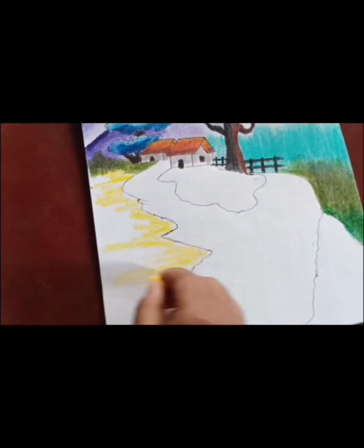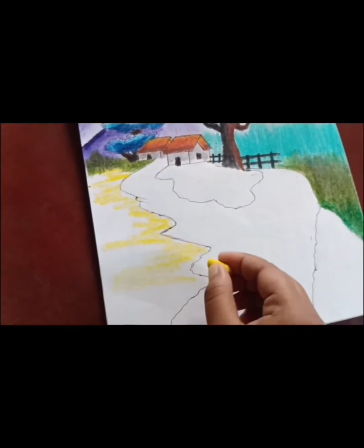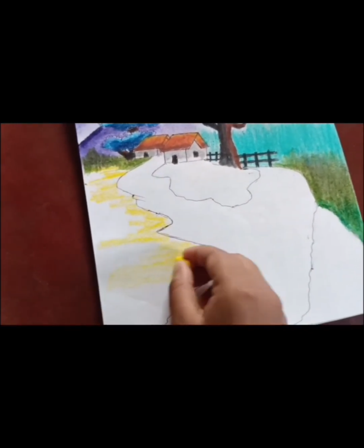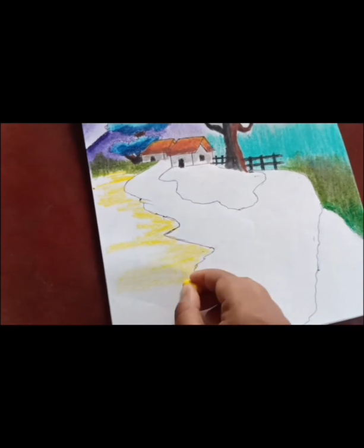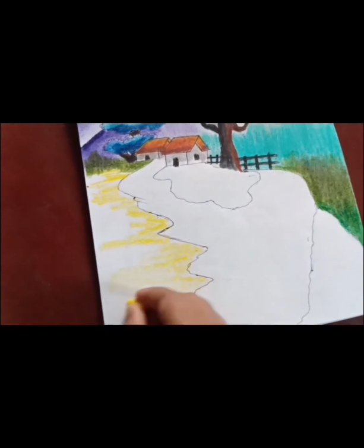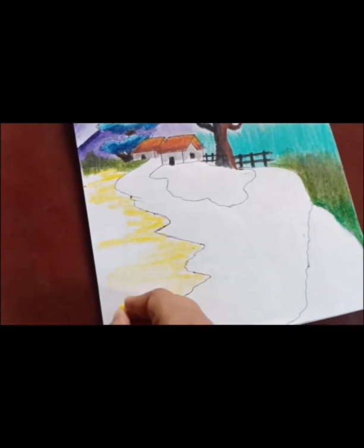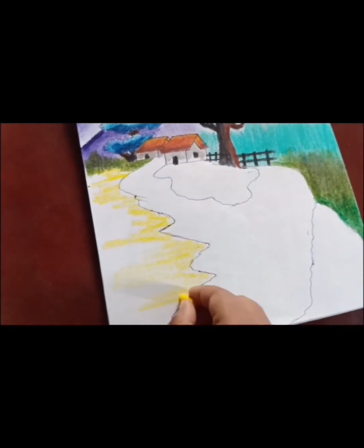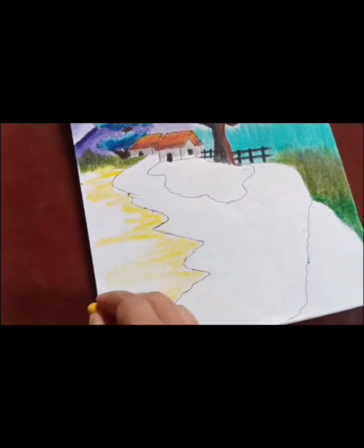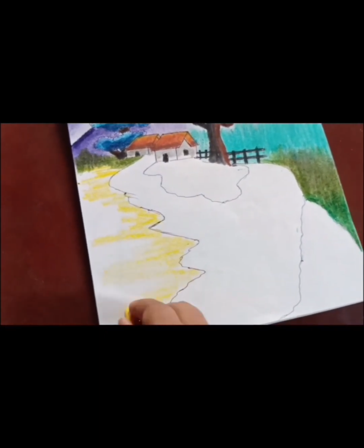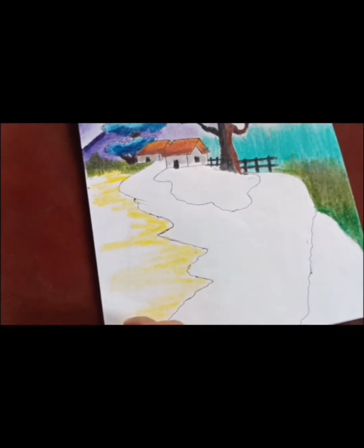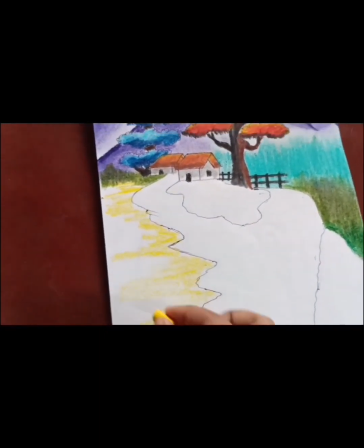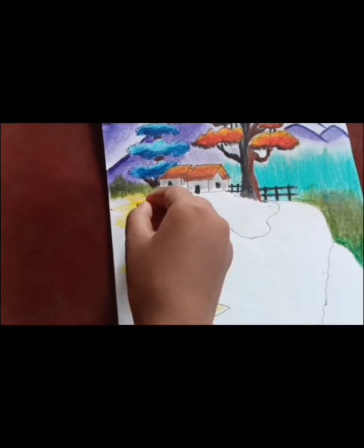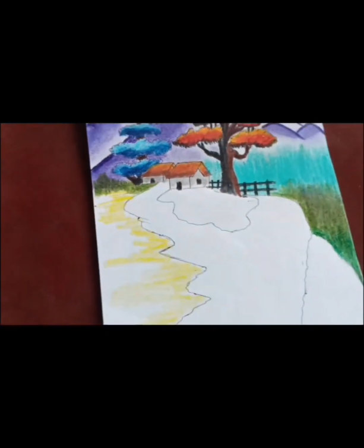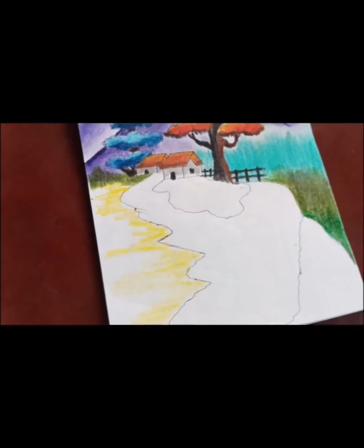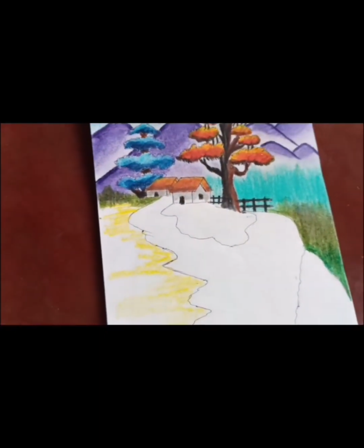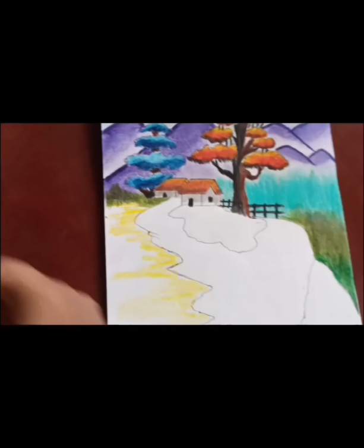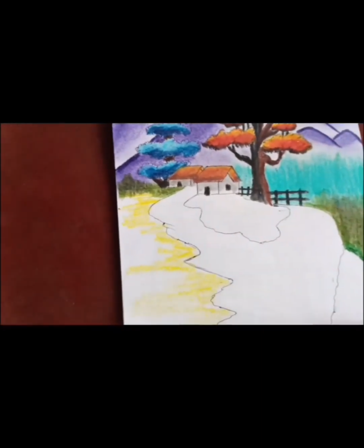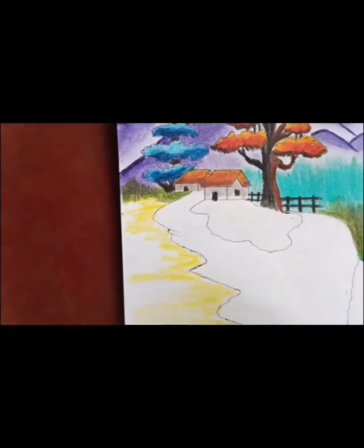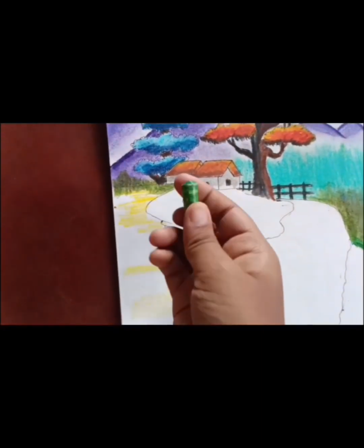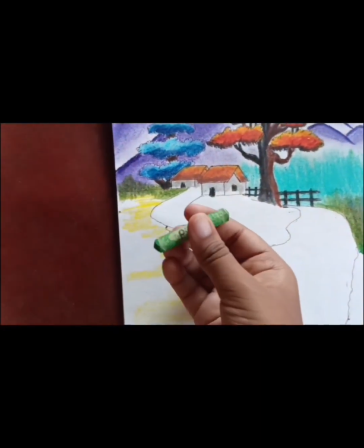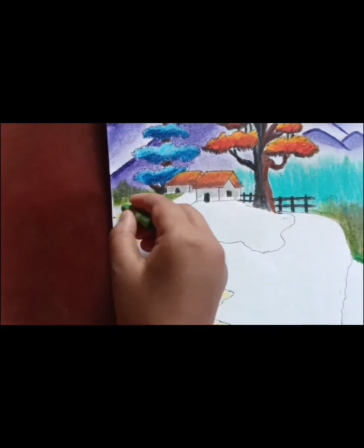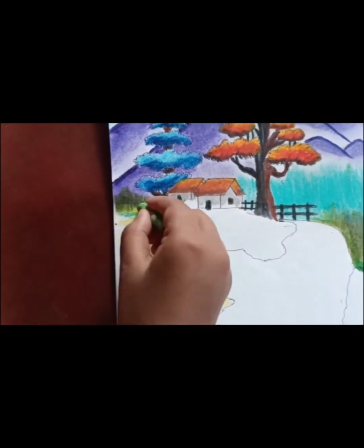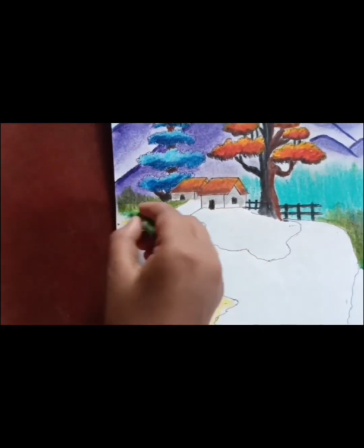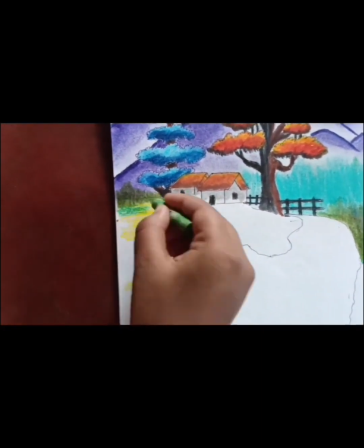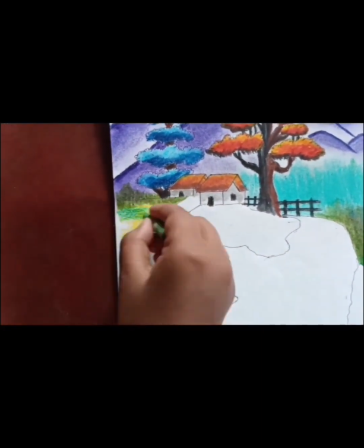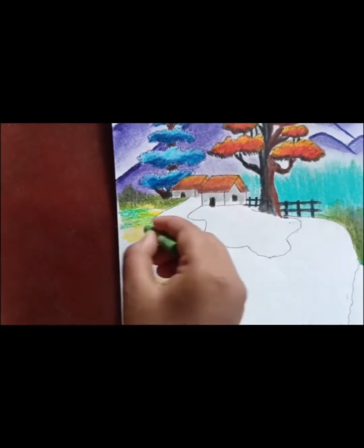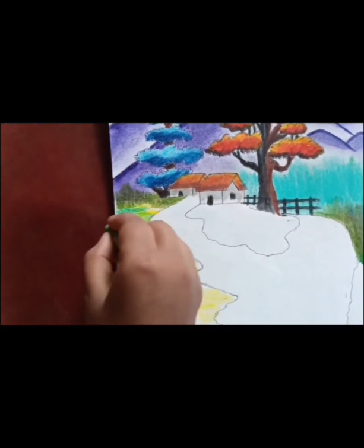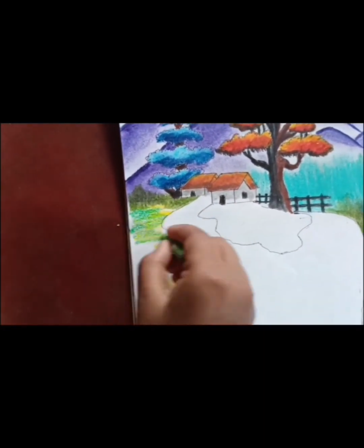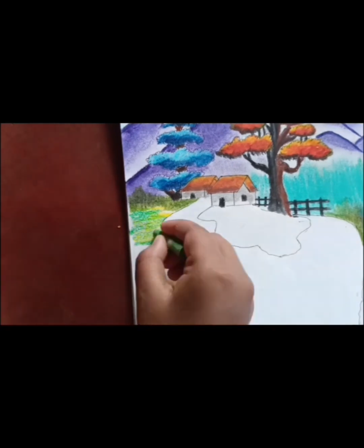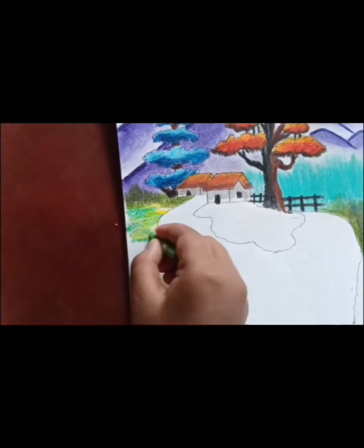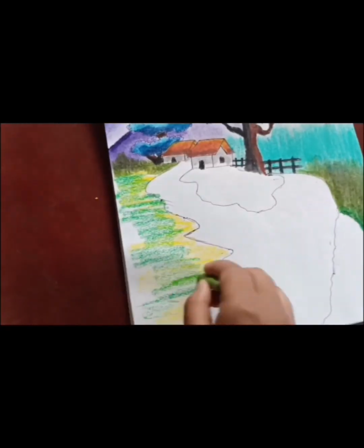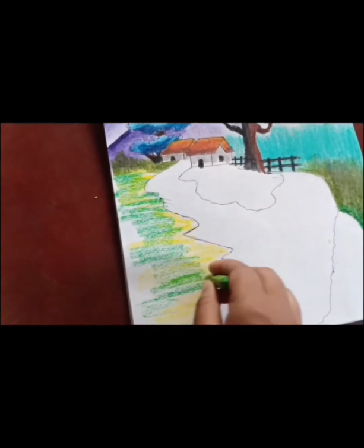Then I will color the grass. First I will give the yellow color, then green color, and then deep green color.